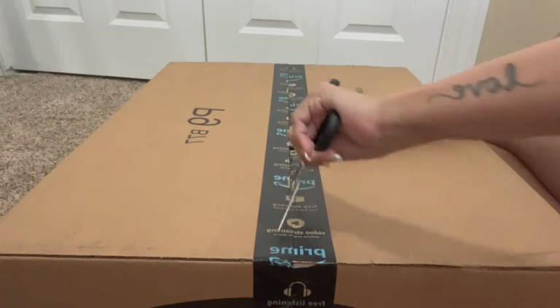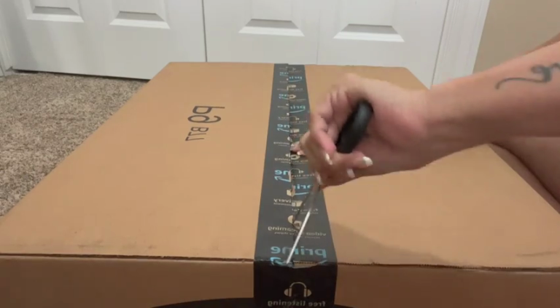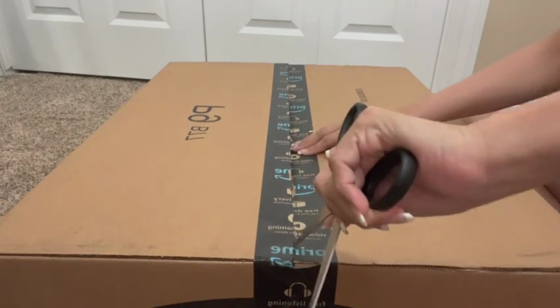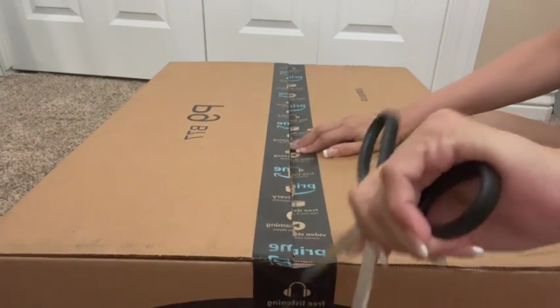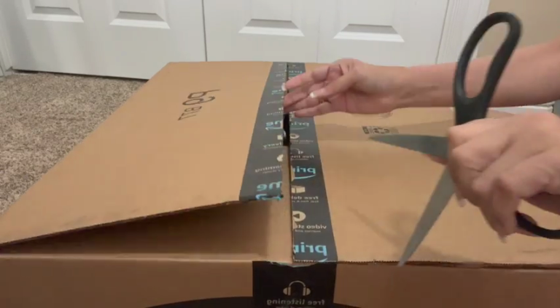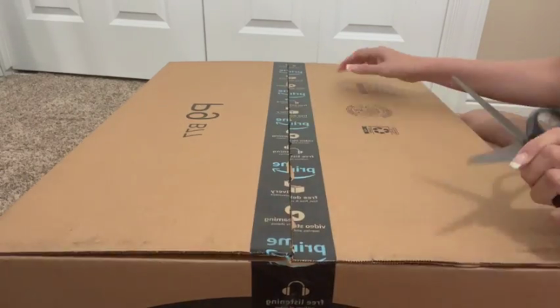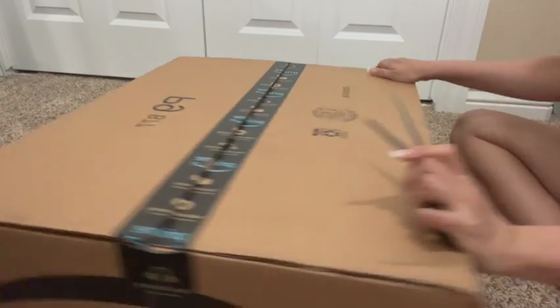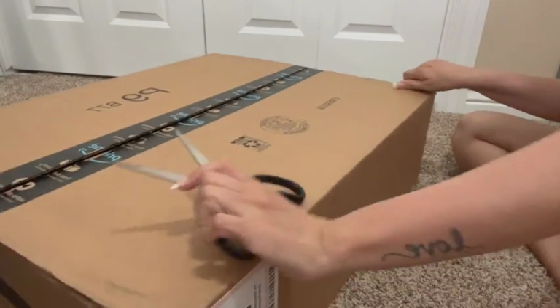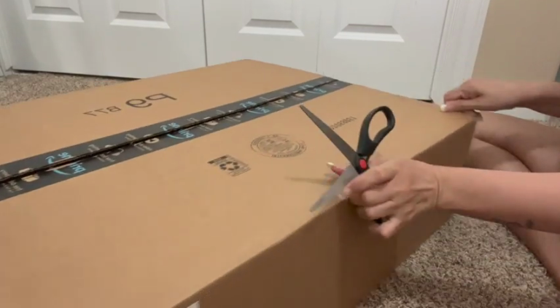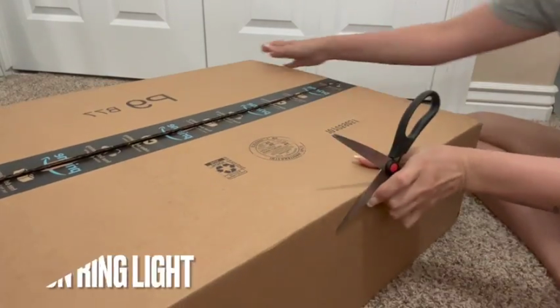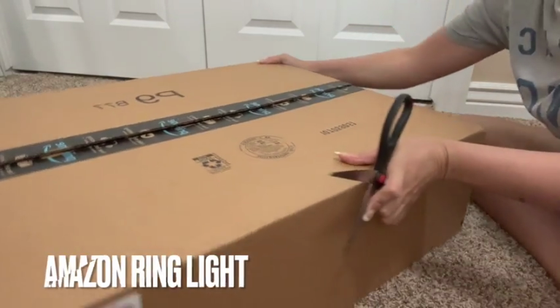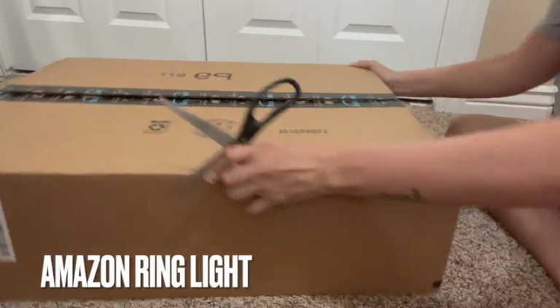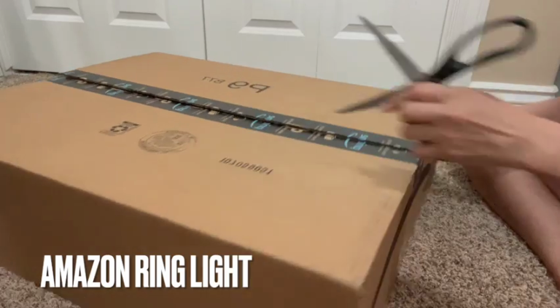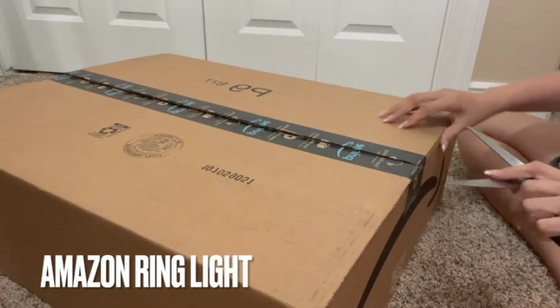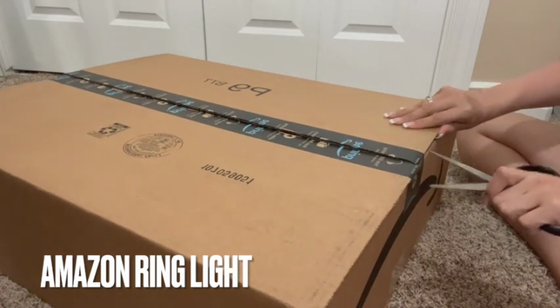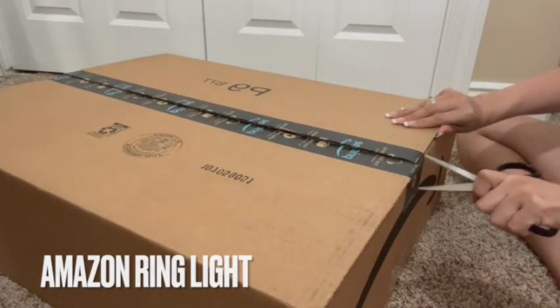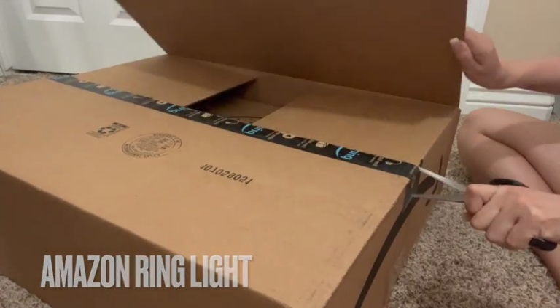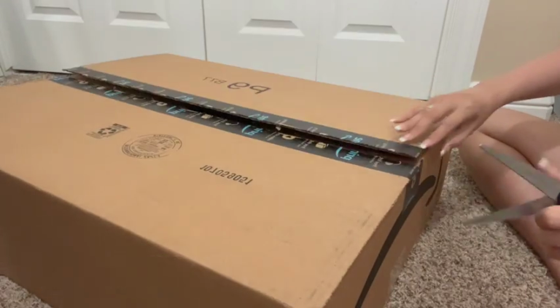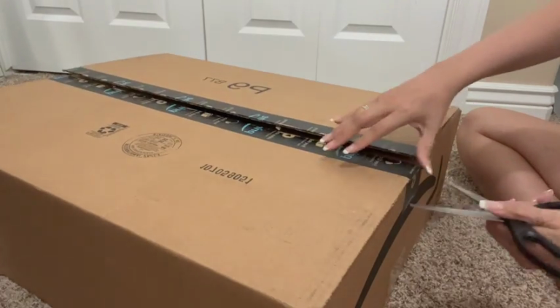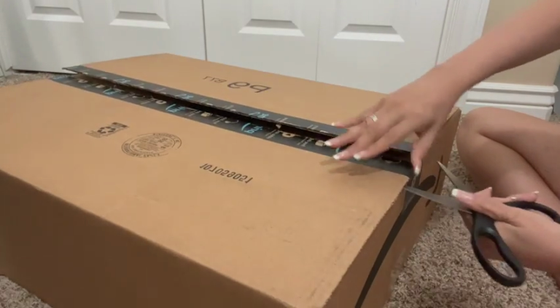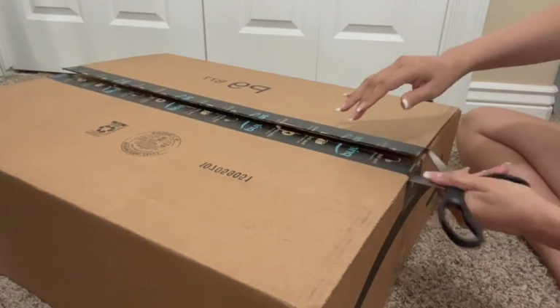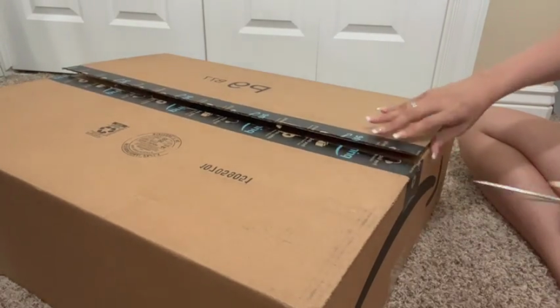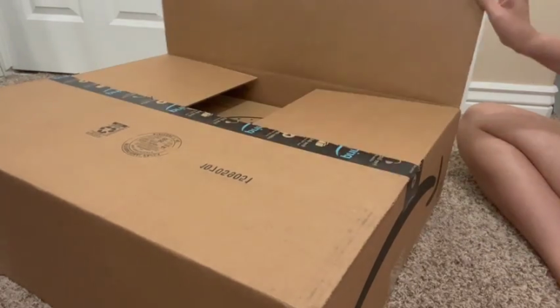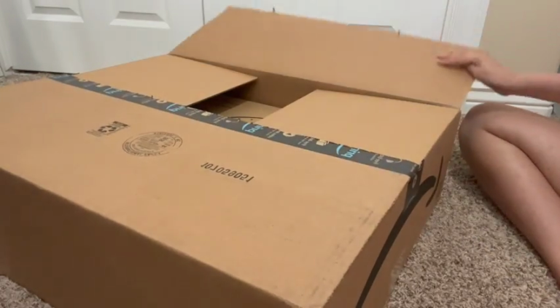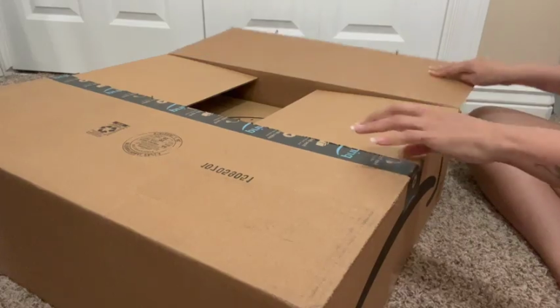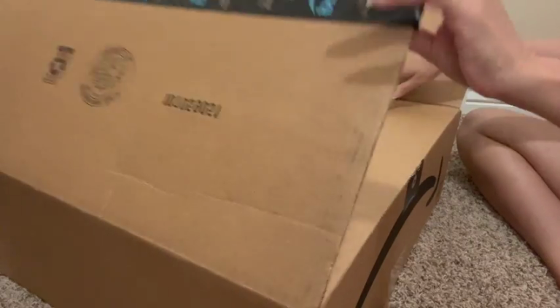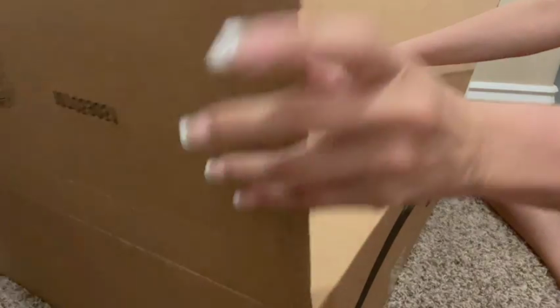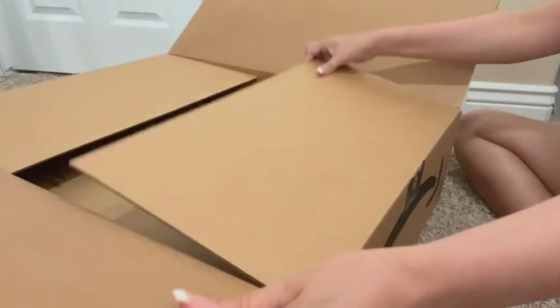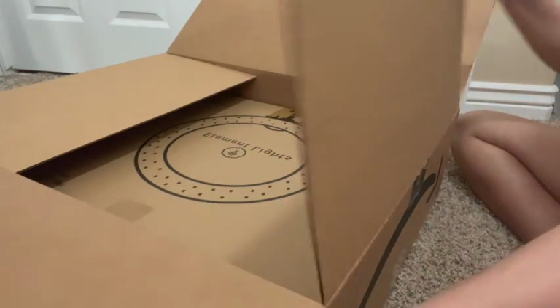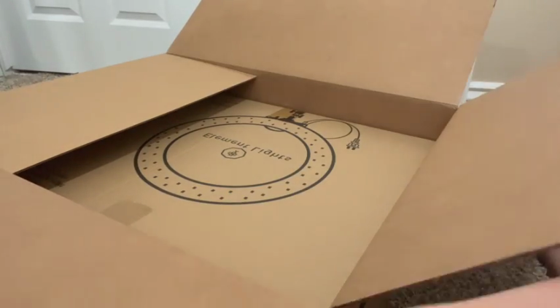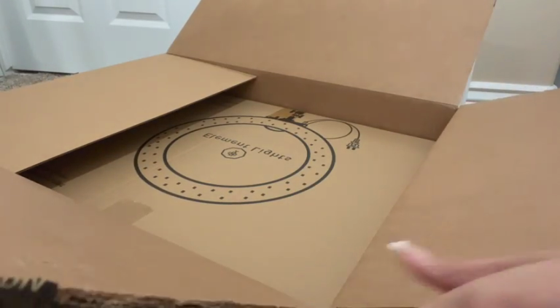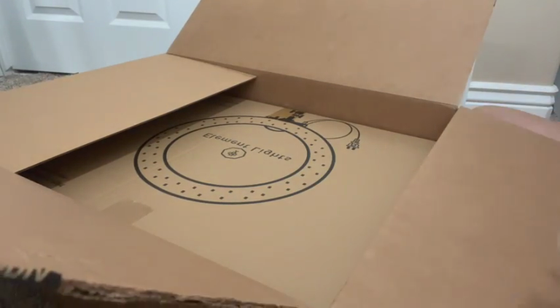Hello and welcome. Today I want to share with you this ring light that I bought on Amazon. I've been searching for ring lights and honestly I haven't been able to find anything really helpful on YouTube, so I thought I would share this.